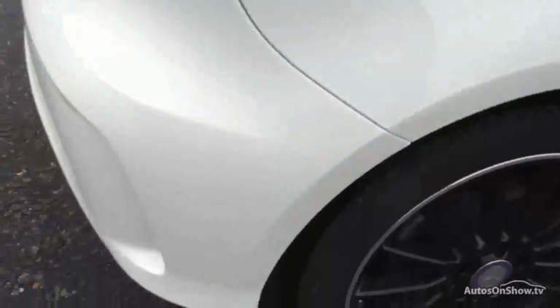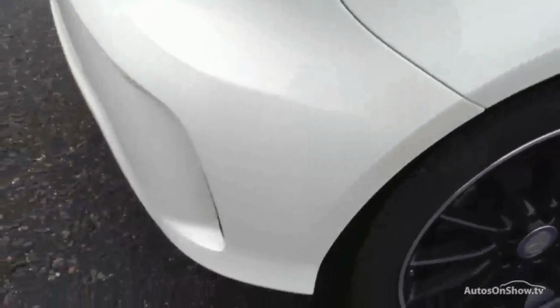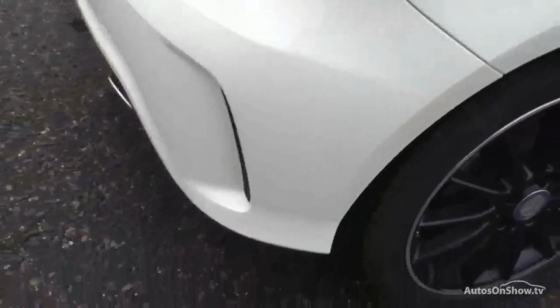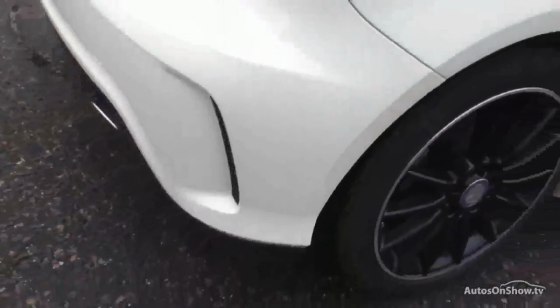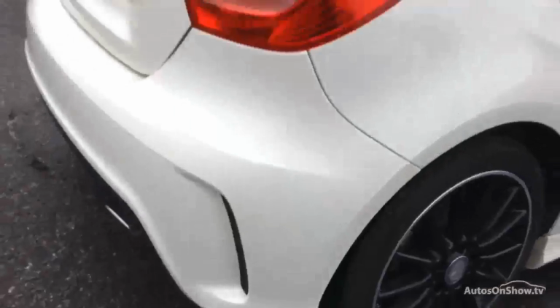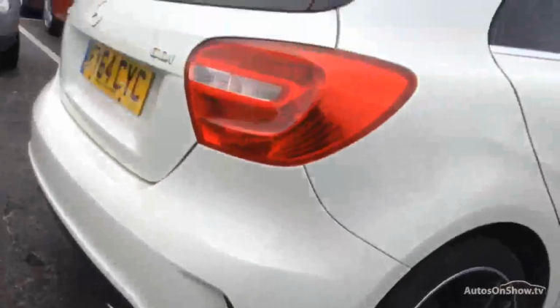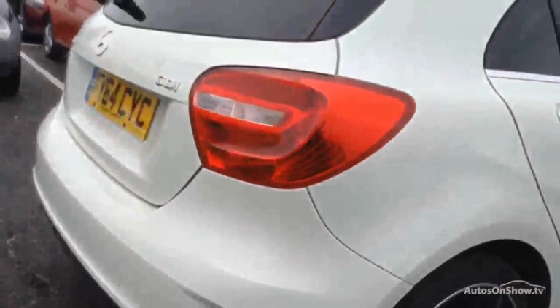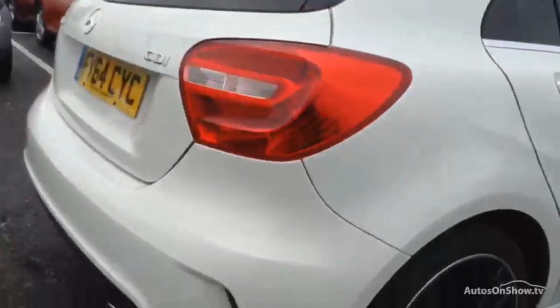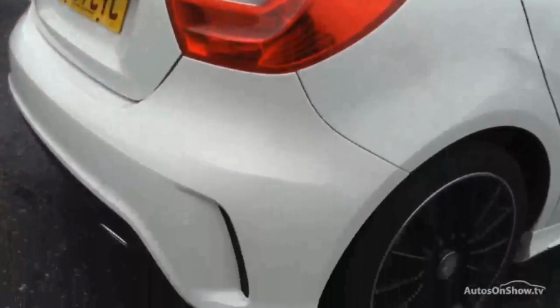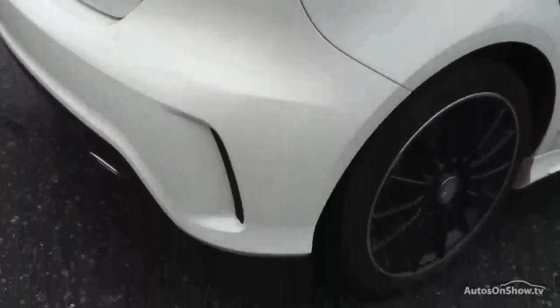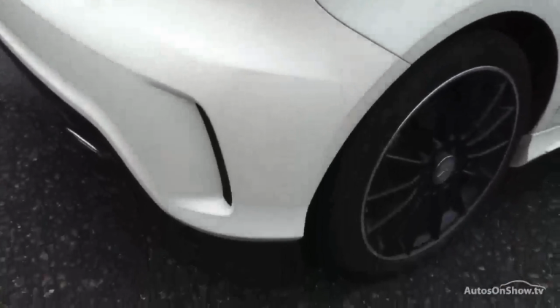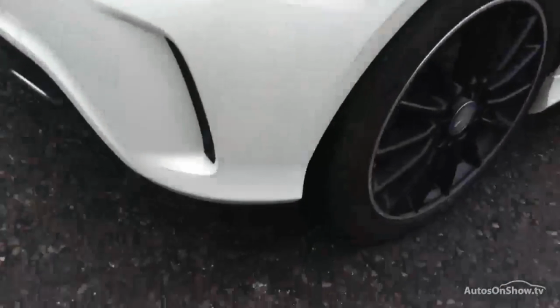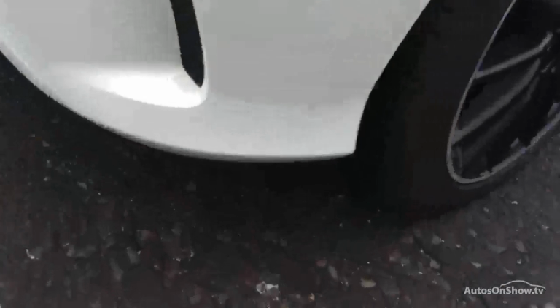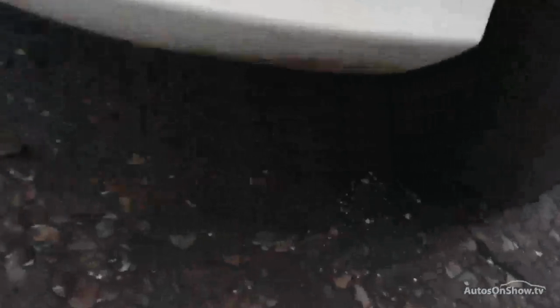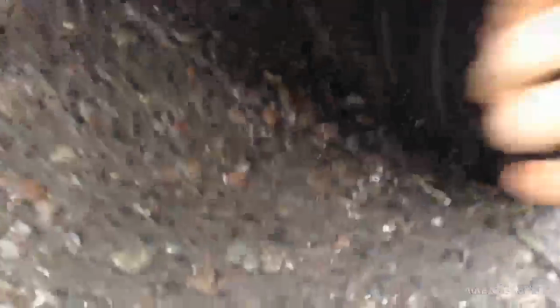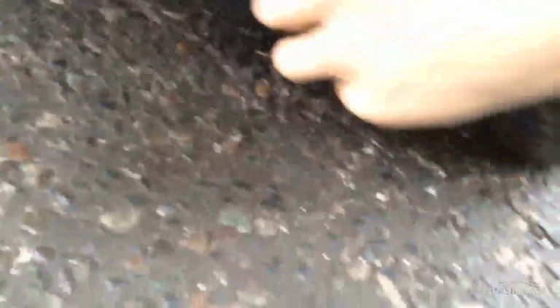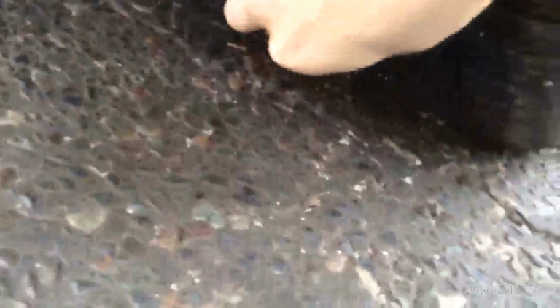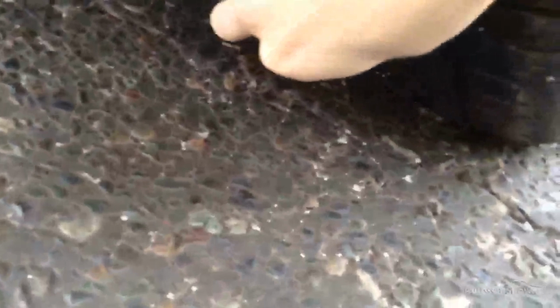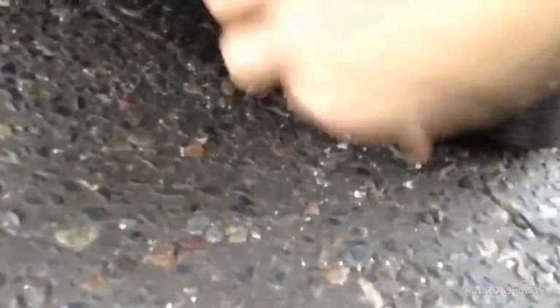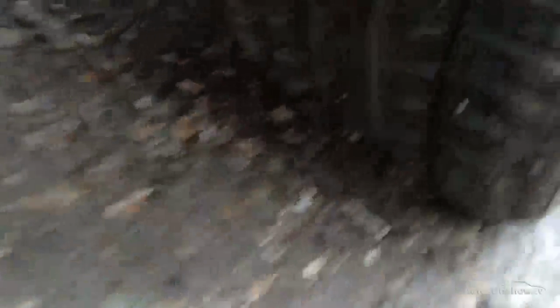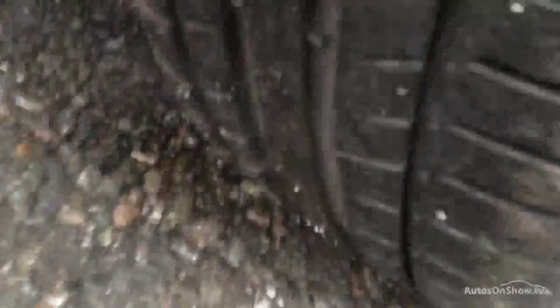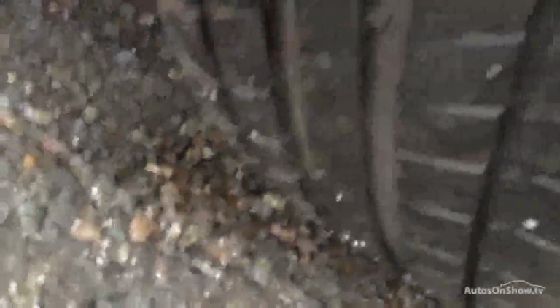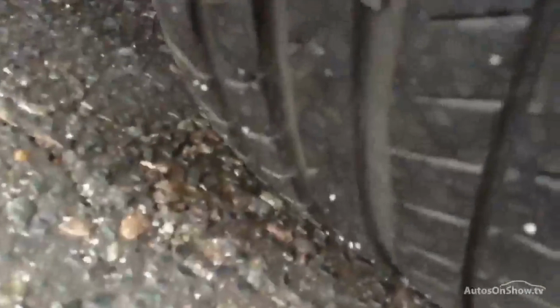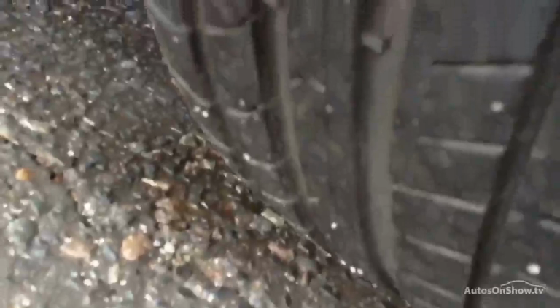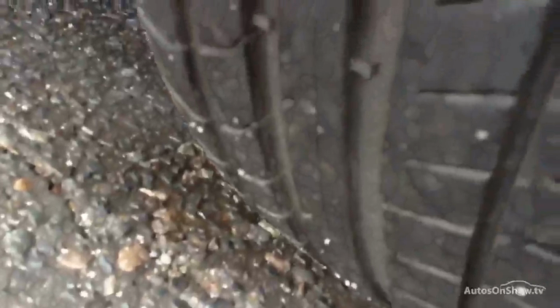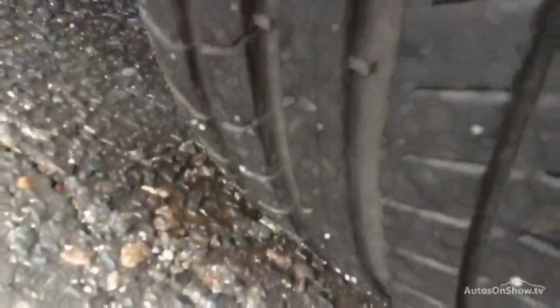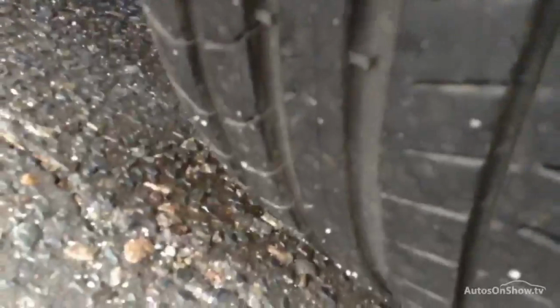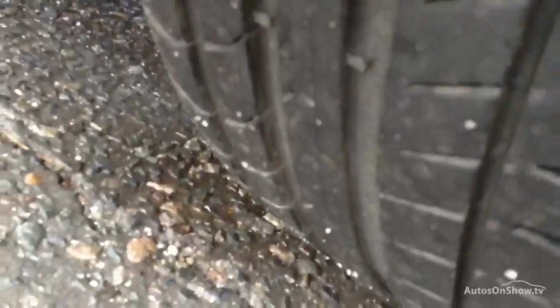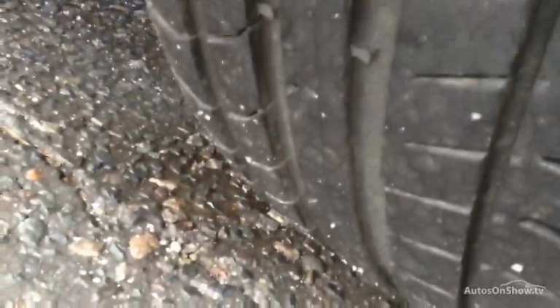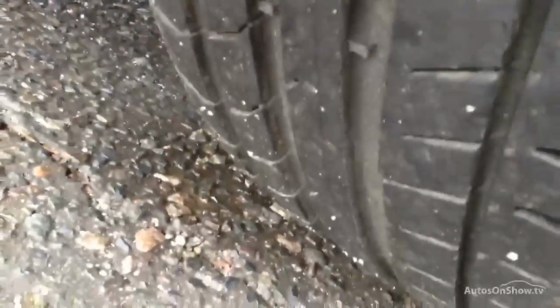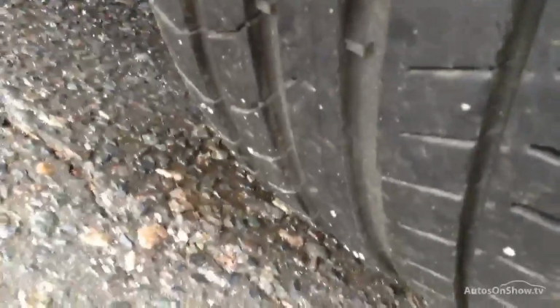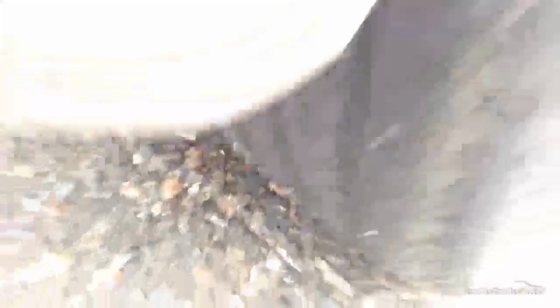Rear arch and rear quarter — nothing at all to report there, looks lovely. The rear tyre has easily a good 6mm of tread and looks like a fairly new tyre.